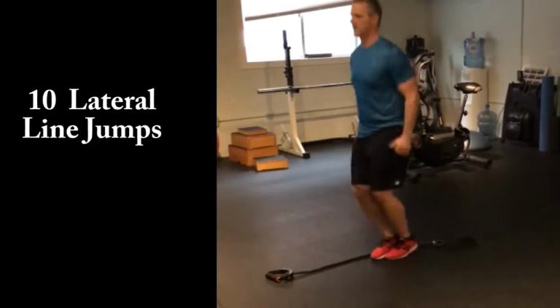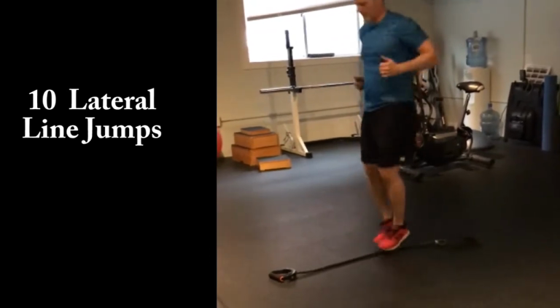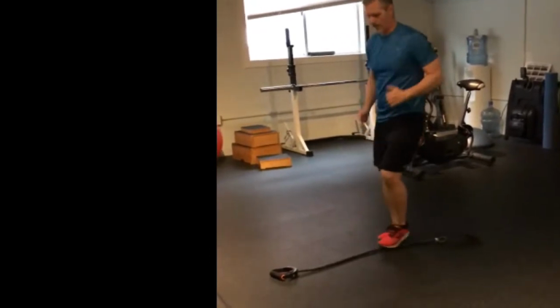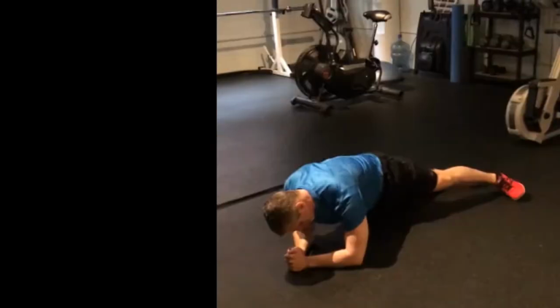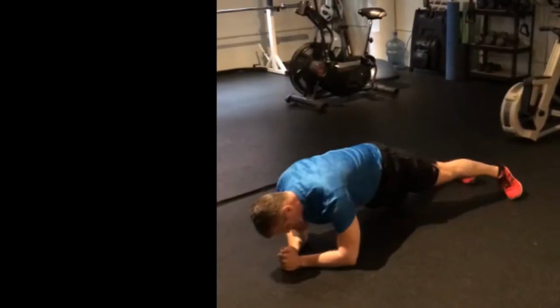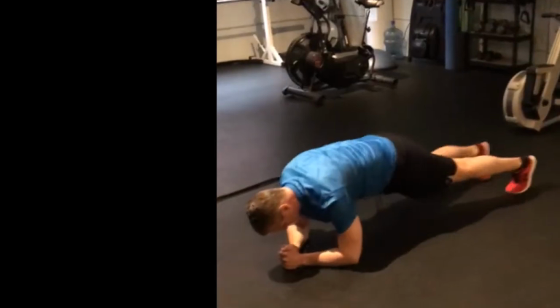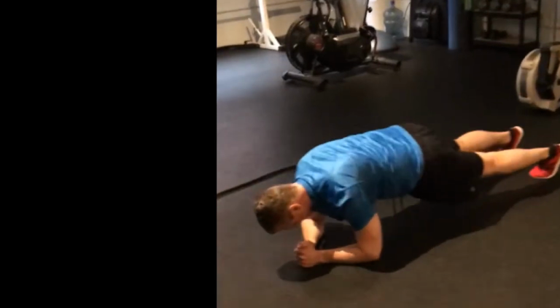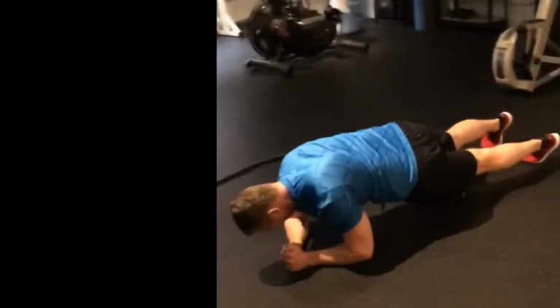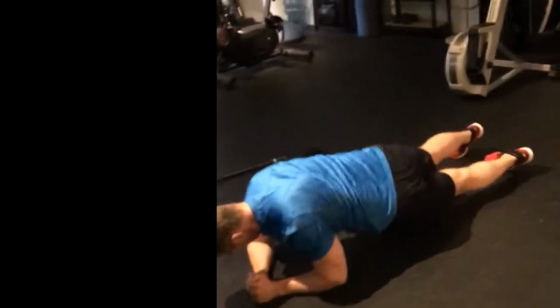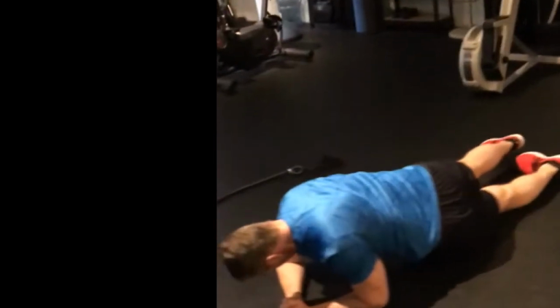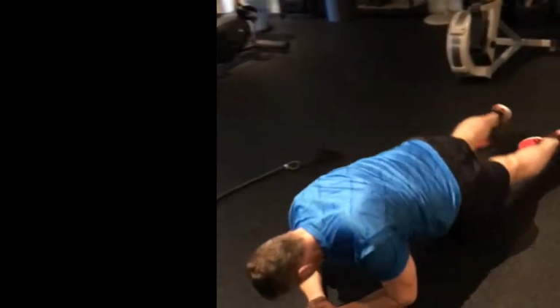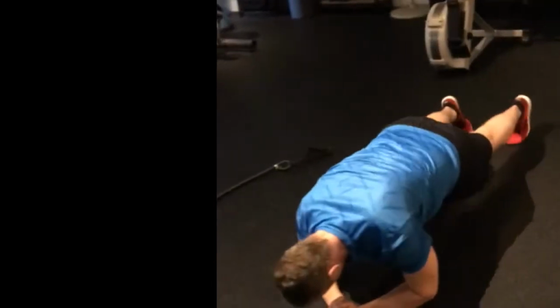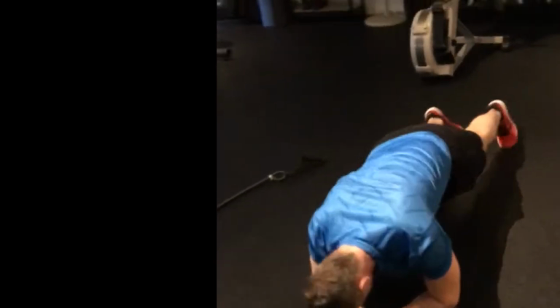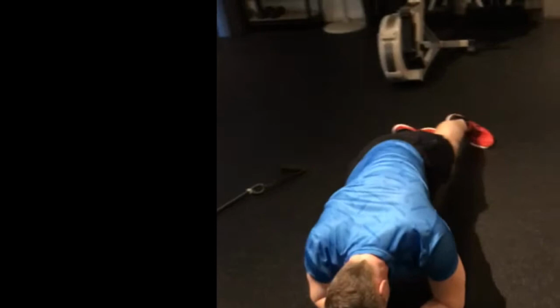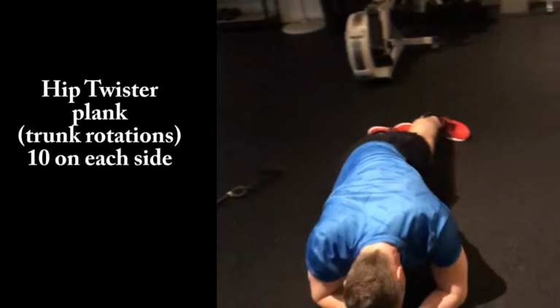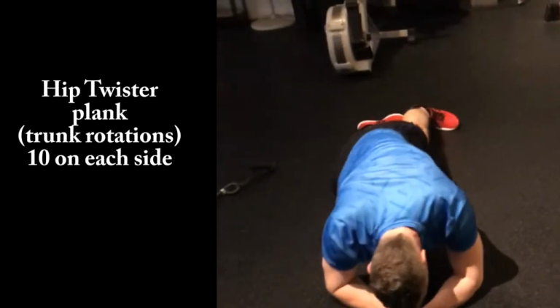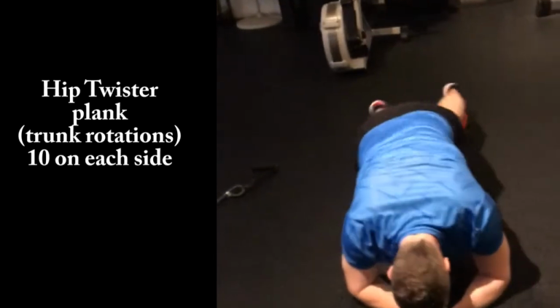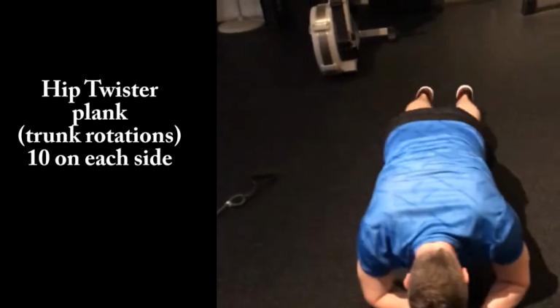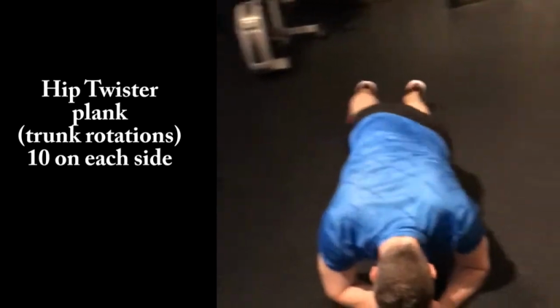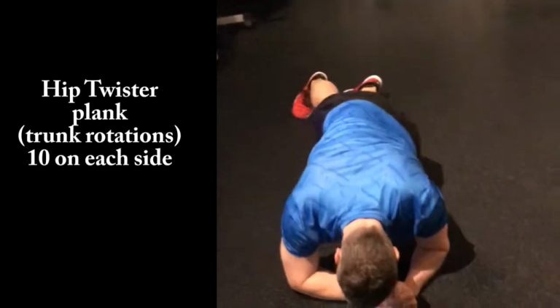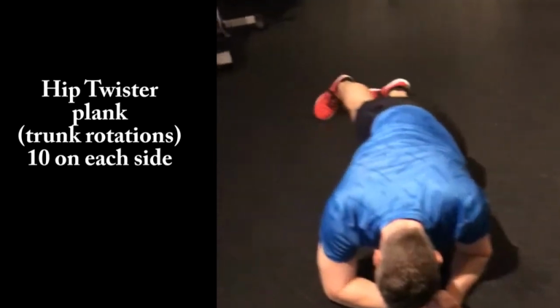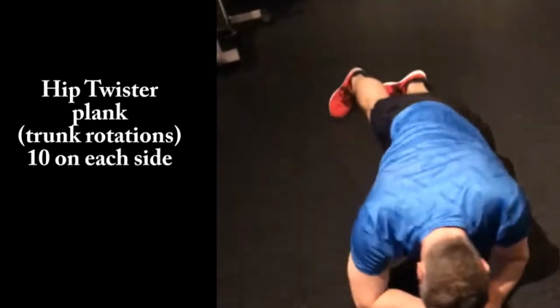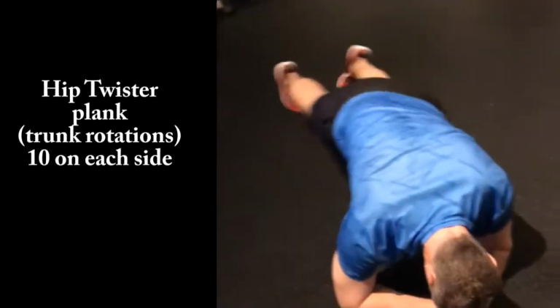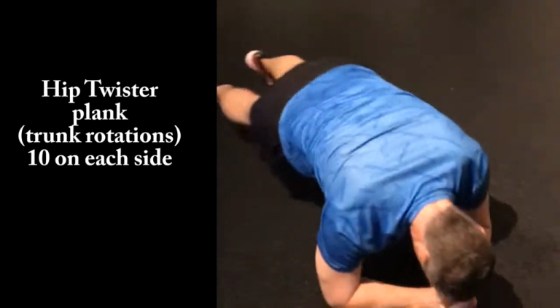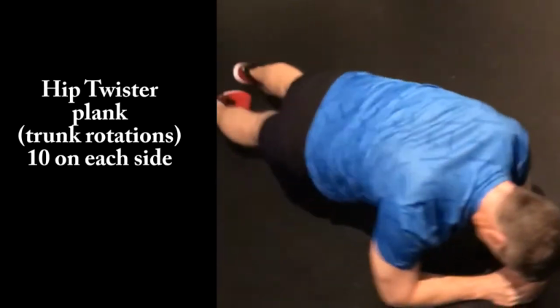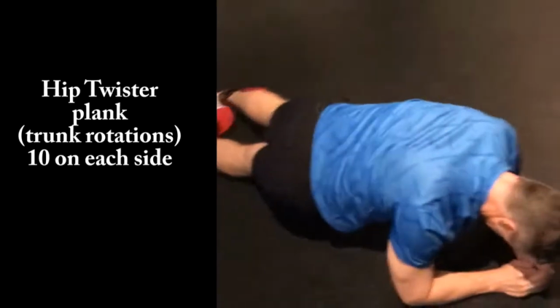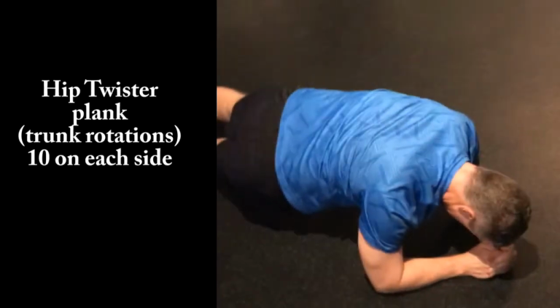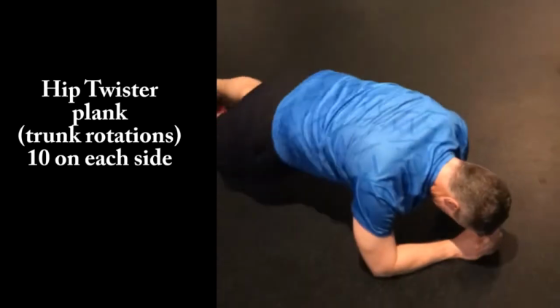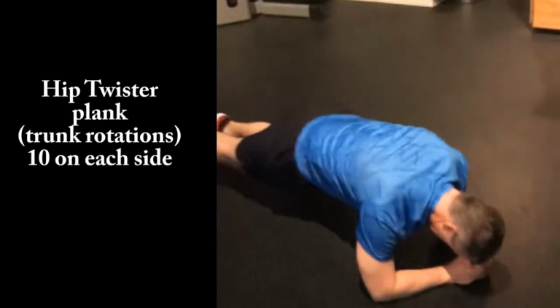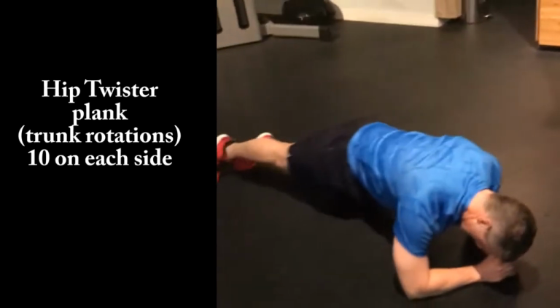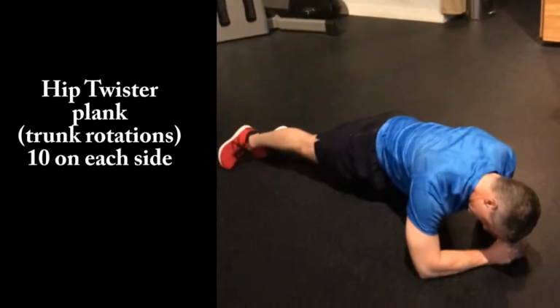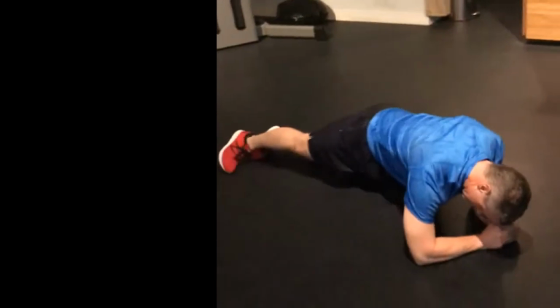10. Twist, twist, twist. I think we did 10 on each side, so 20 total, just for reference point here.